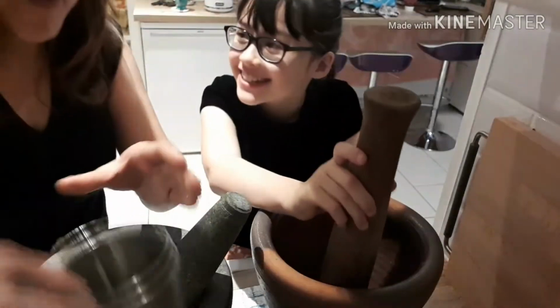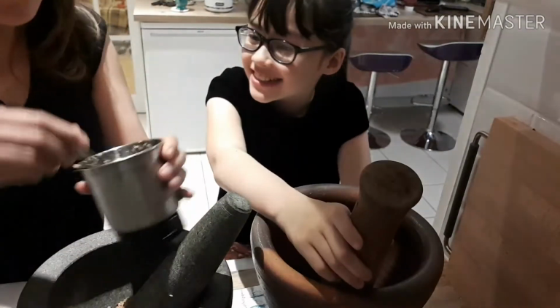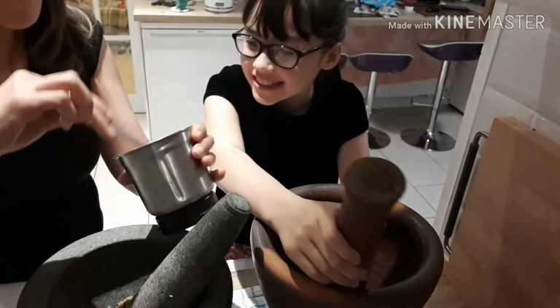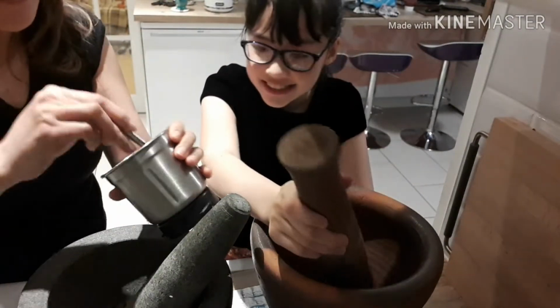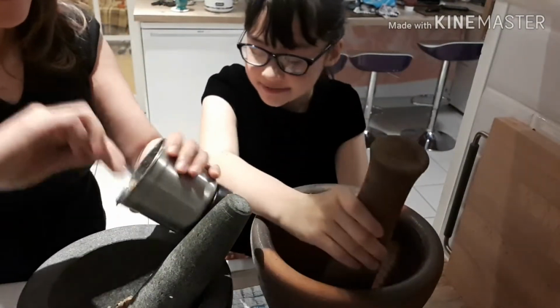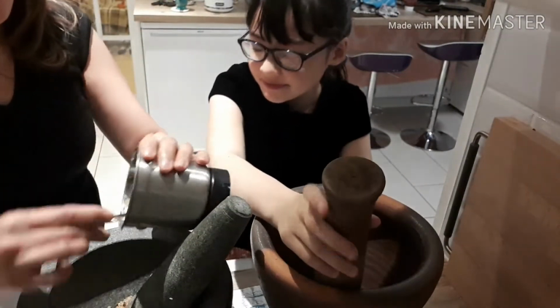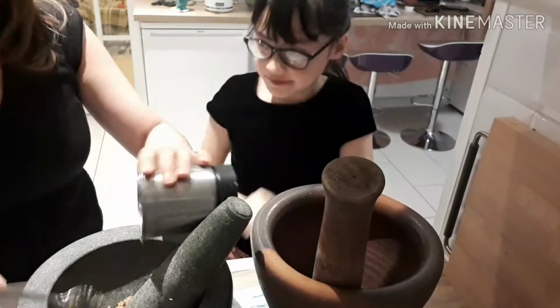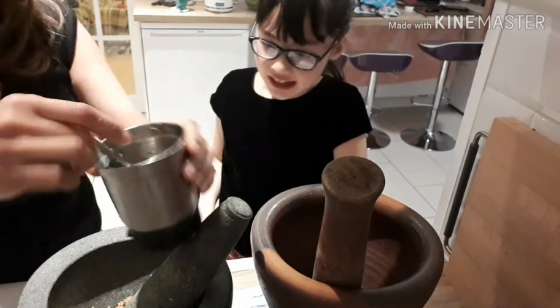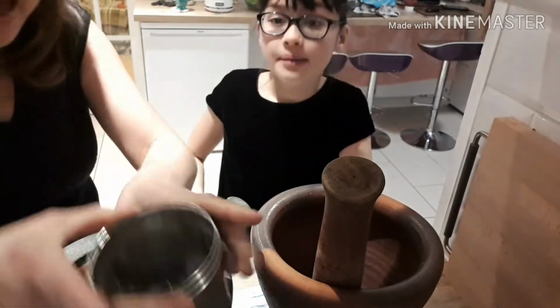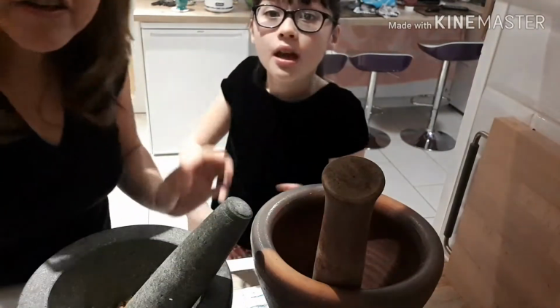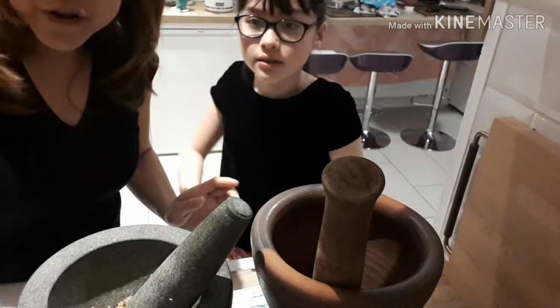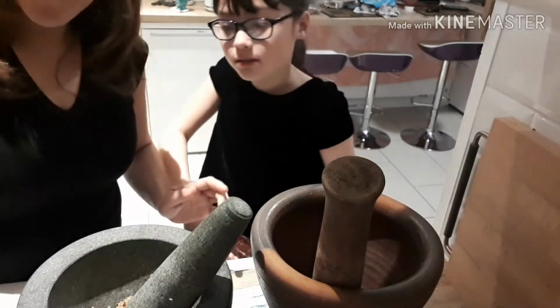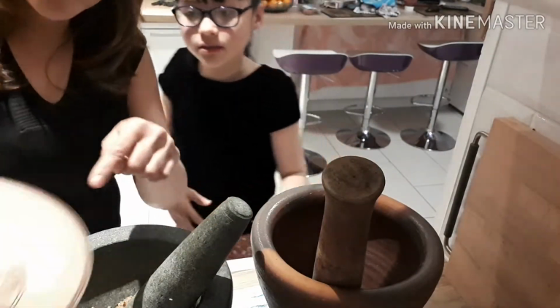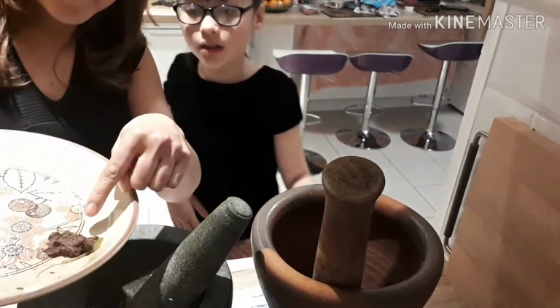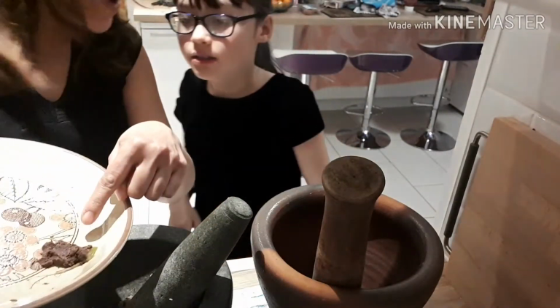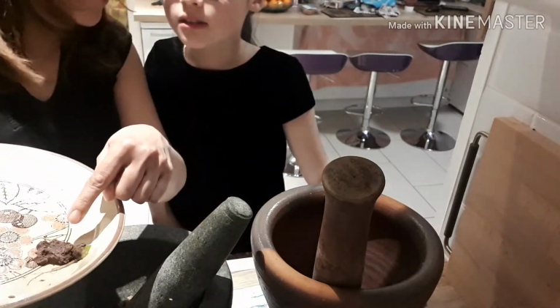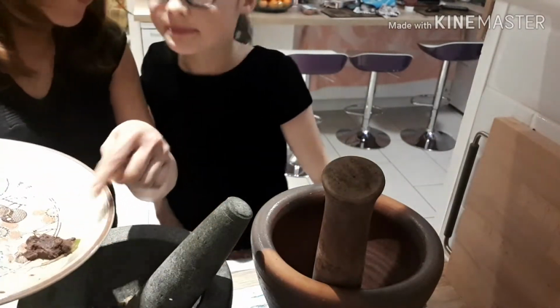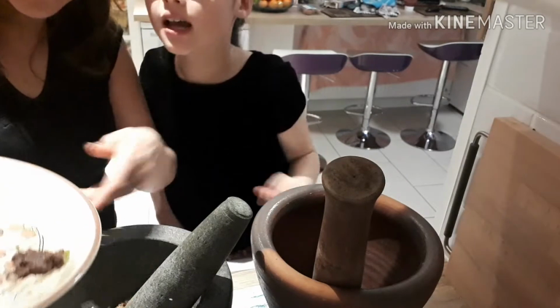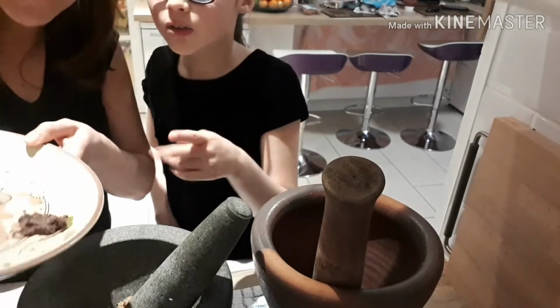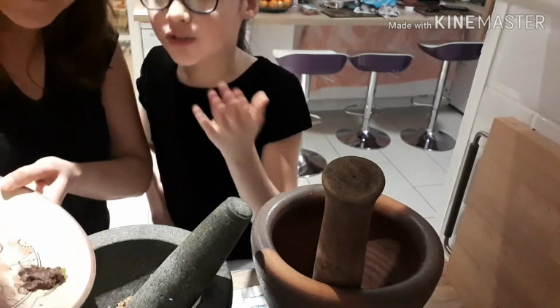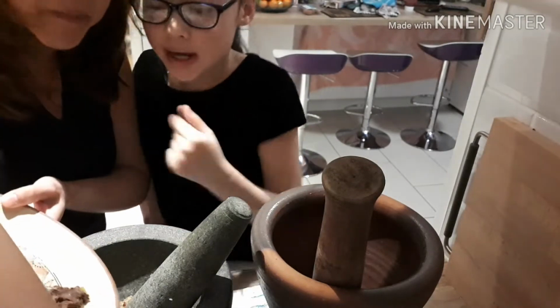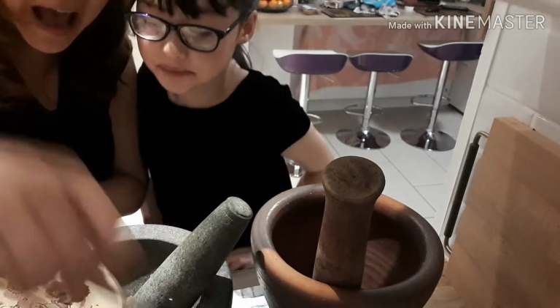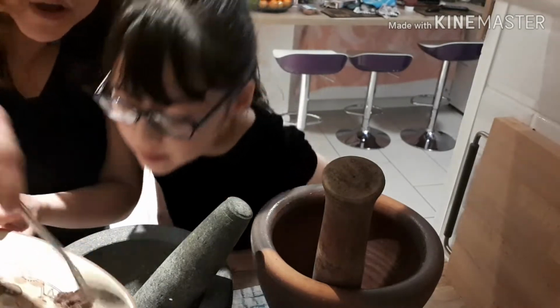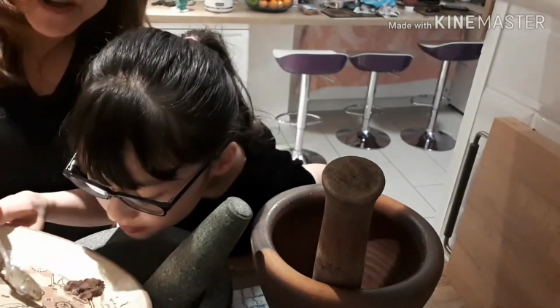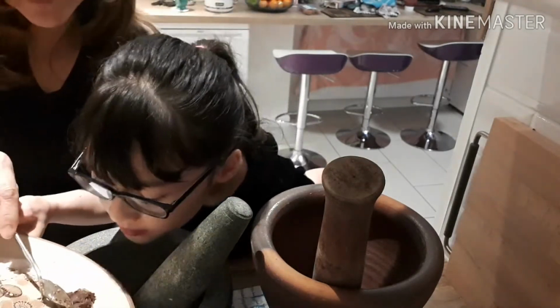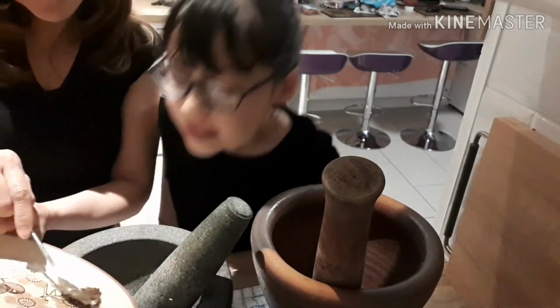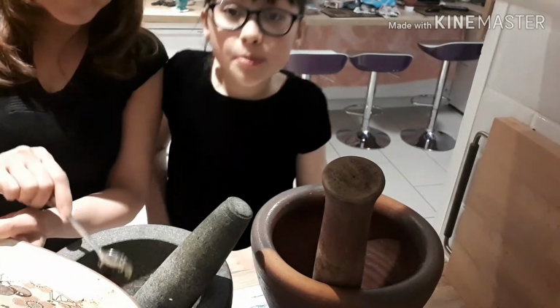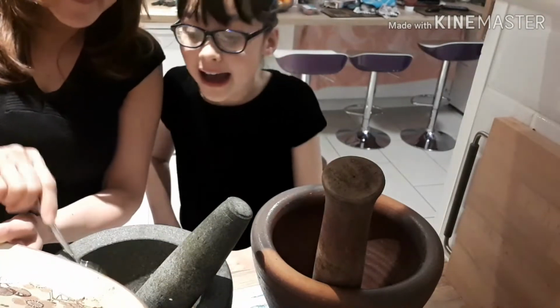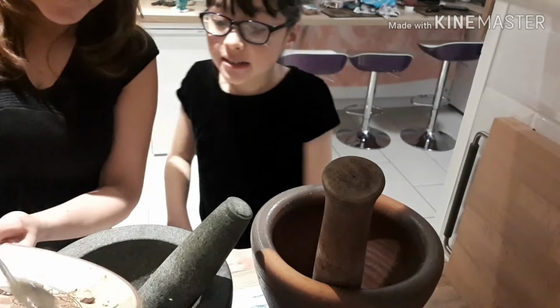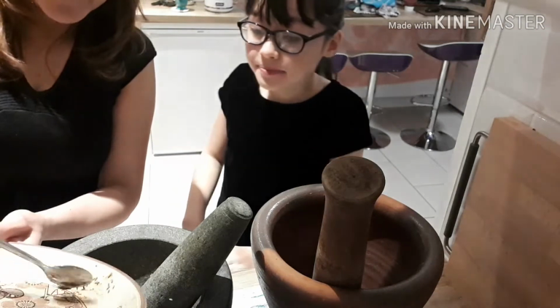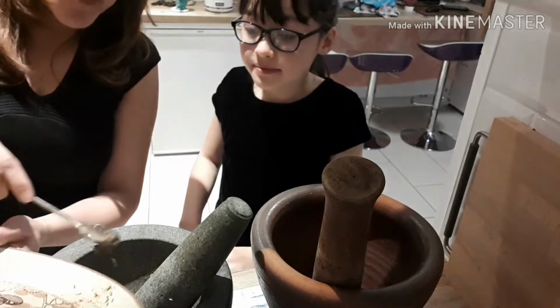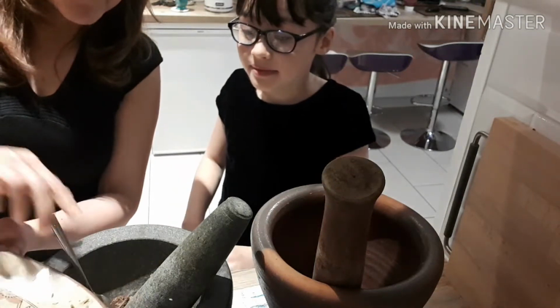We put everything from here inside the mortar. We will not put these in the blender — they smell pretty bad — we will not put them in the blender because it makes it stuck. So we put them in the mortar instead.